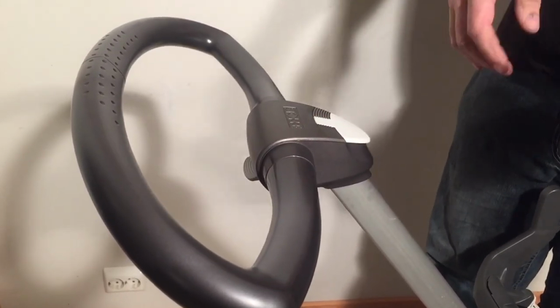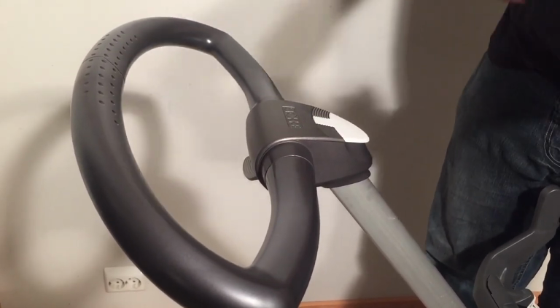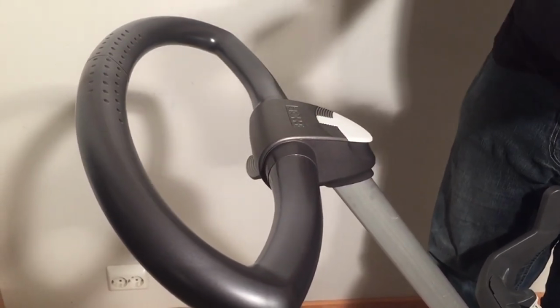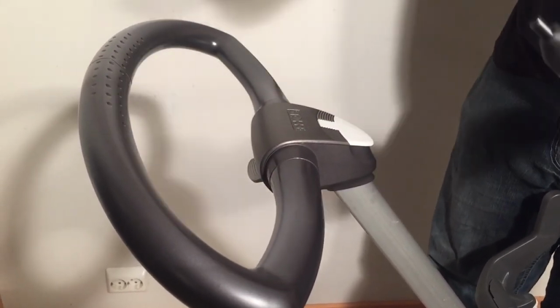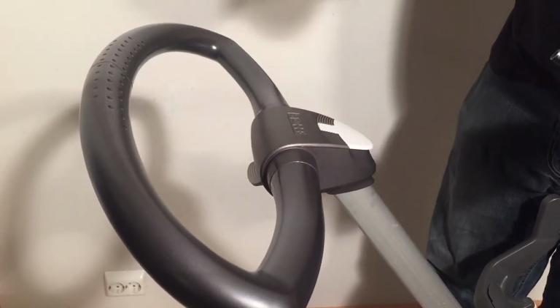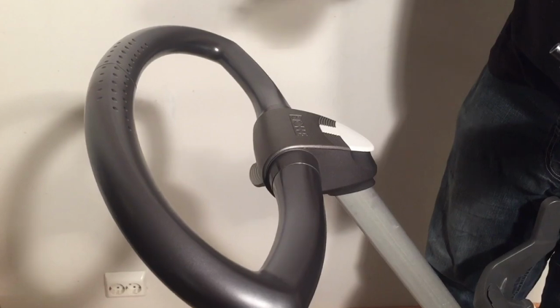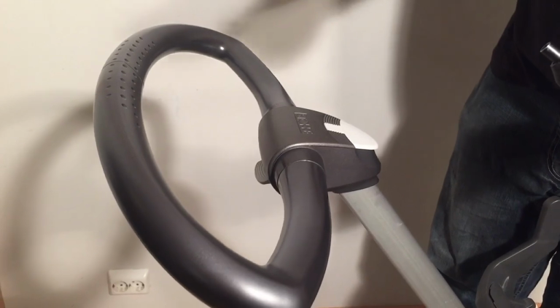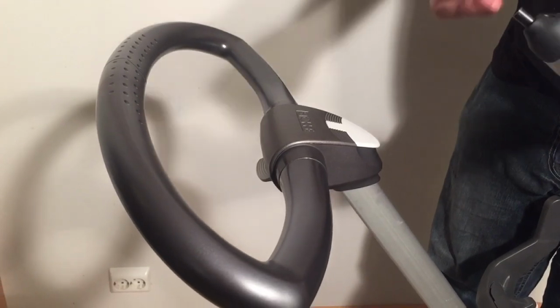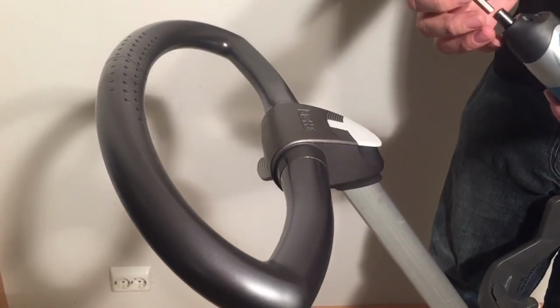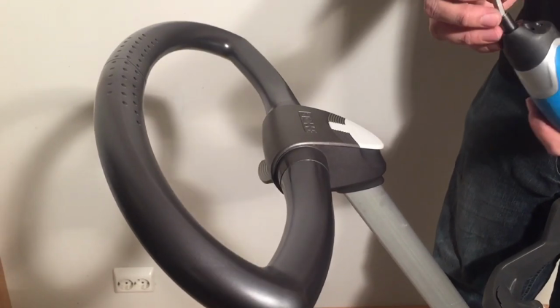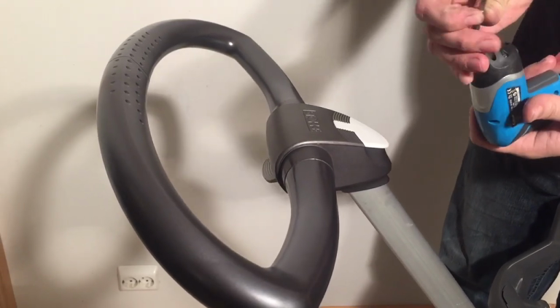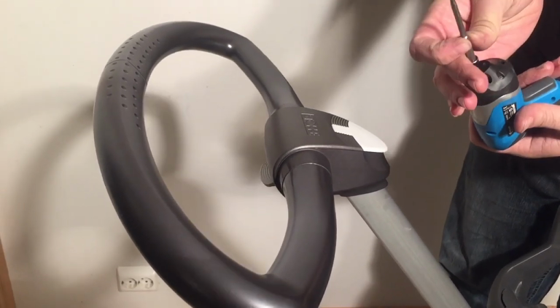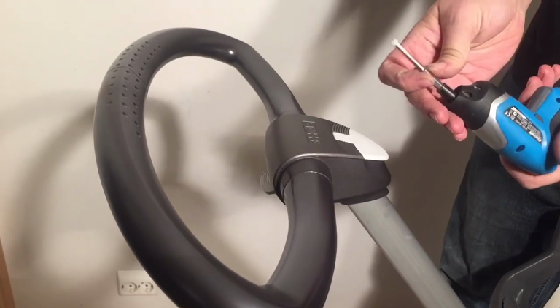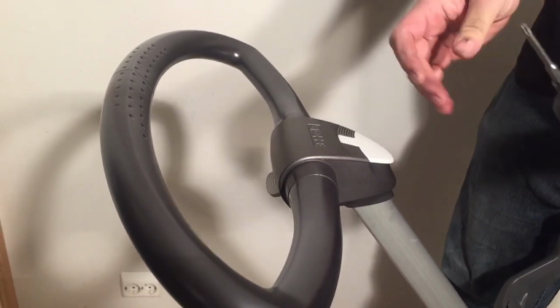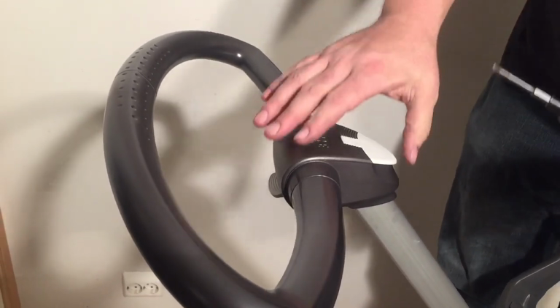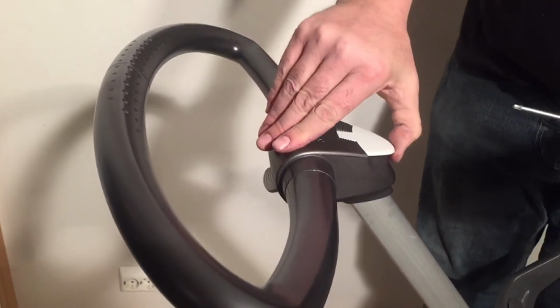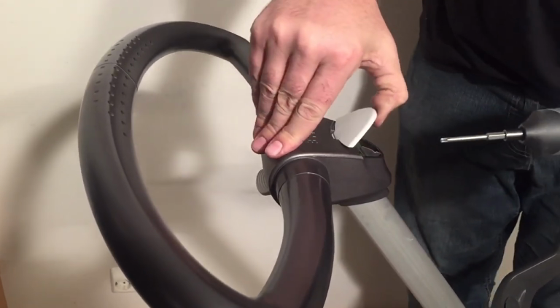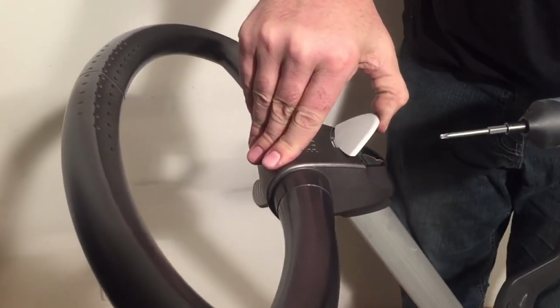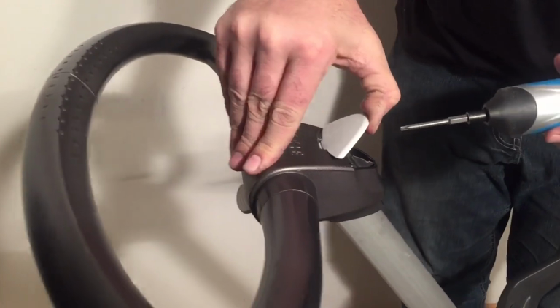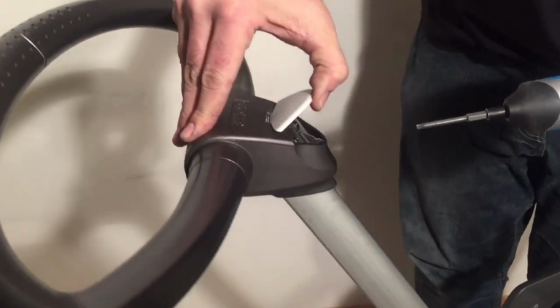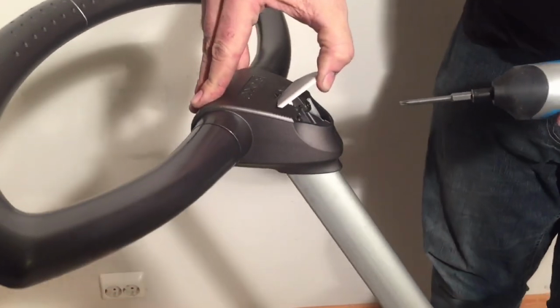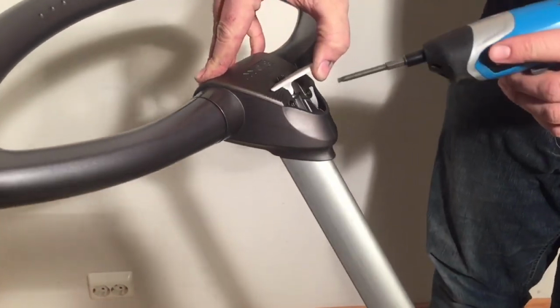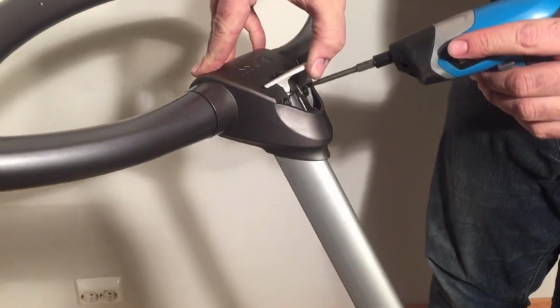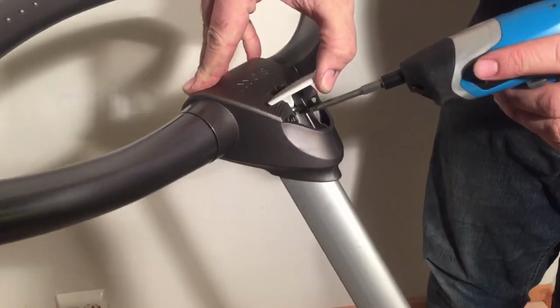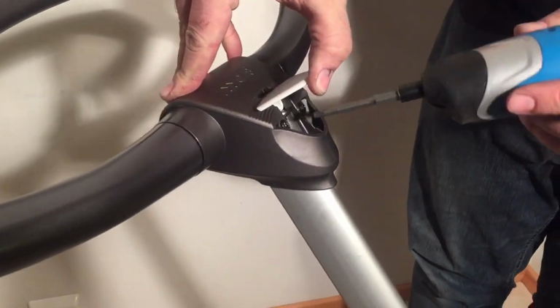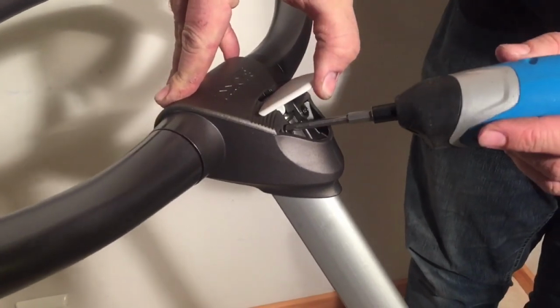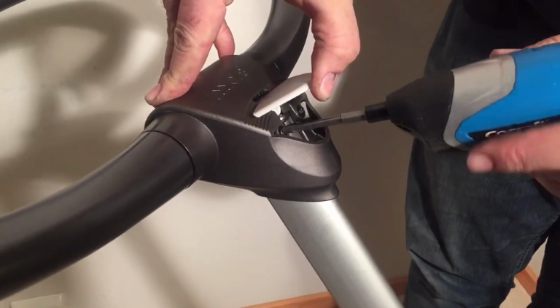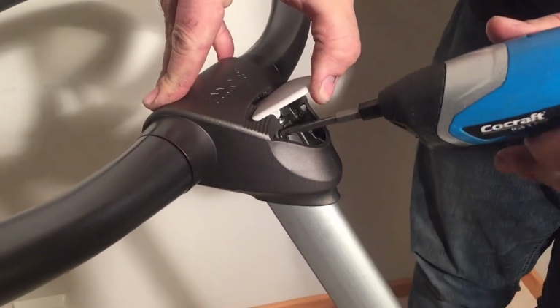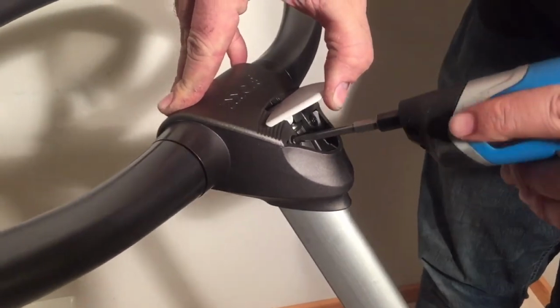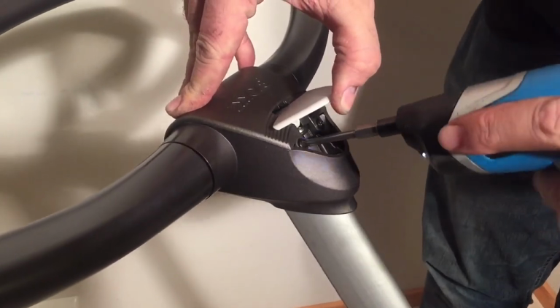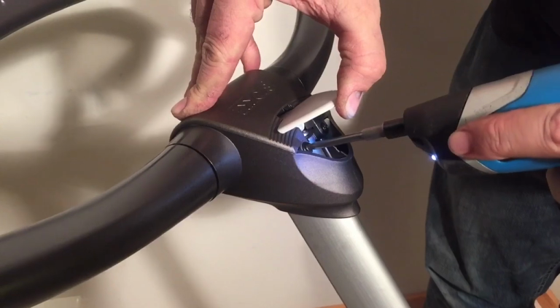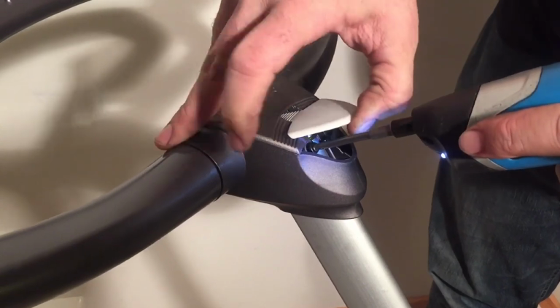You're going to need a screwdriver with a CRV T20 head — it's one of those star-shaped heads, very common. And you're going to want to lift up this button in the front; there are two screws here.